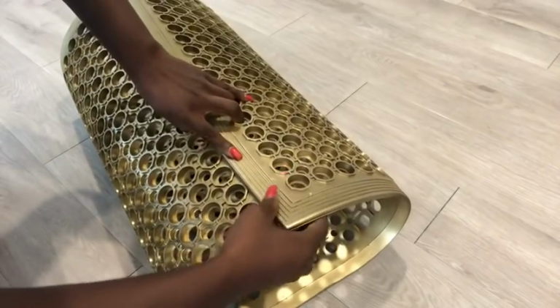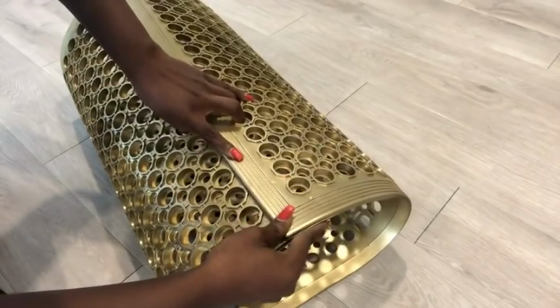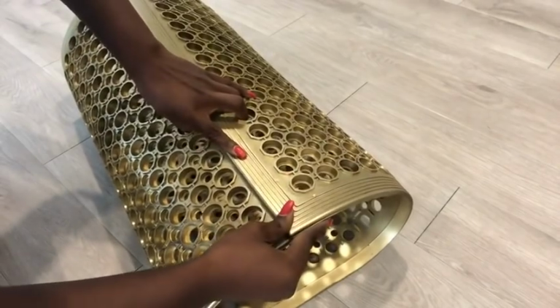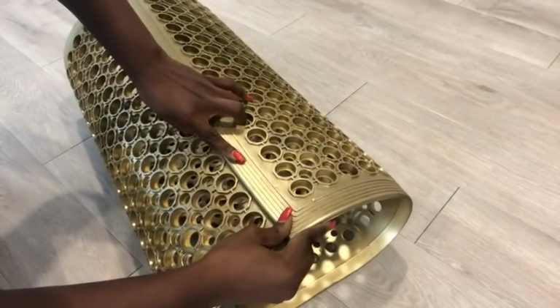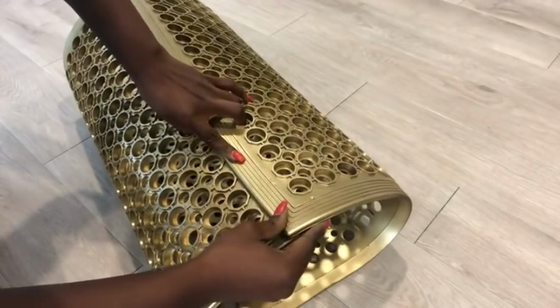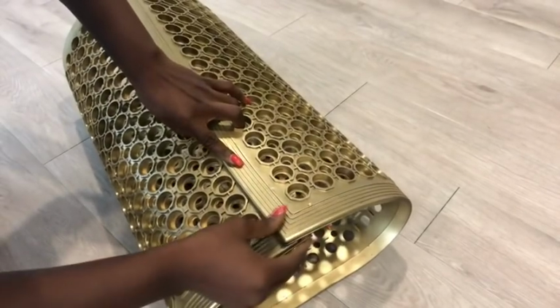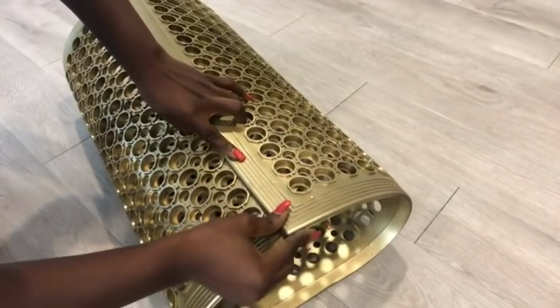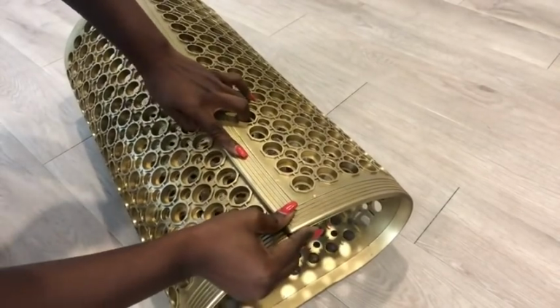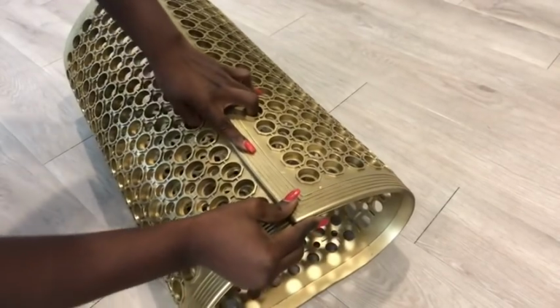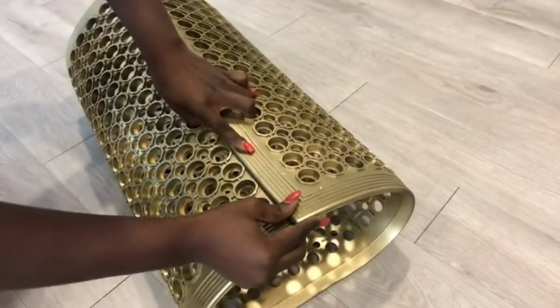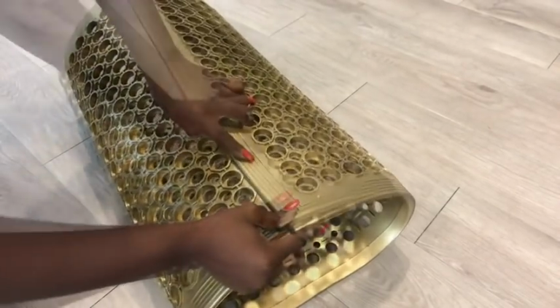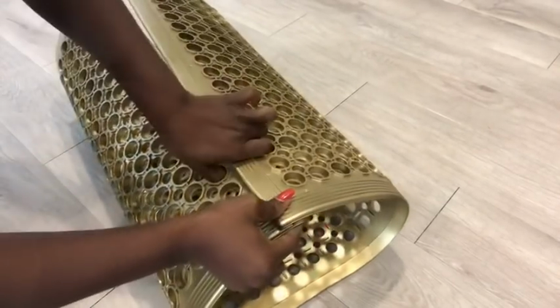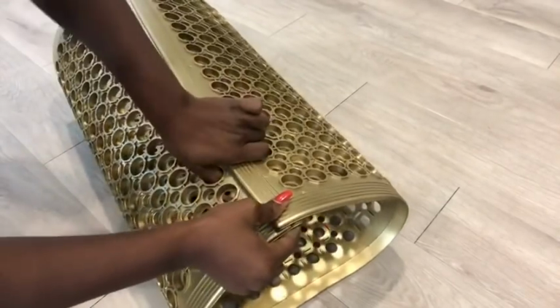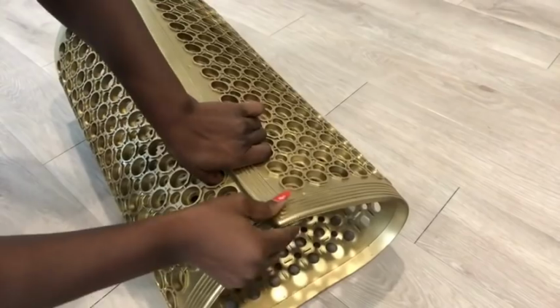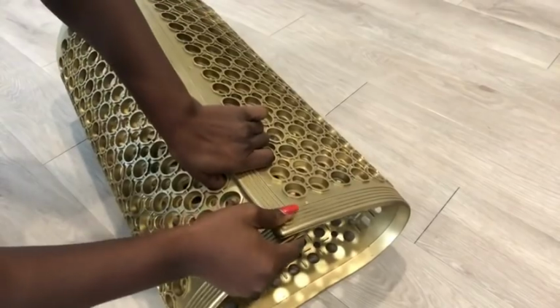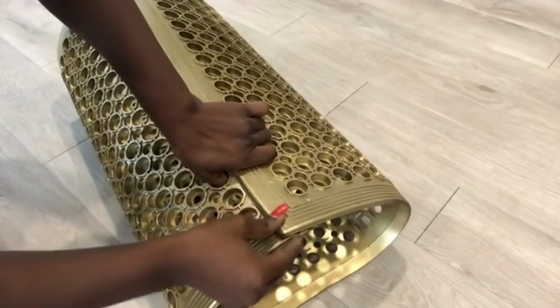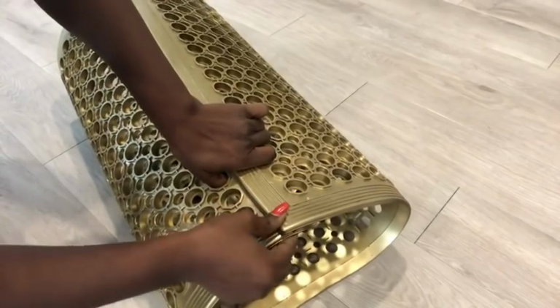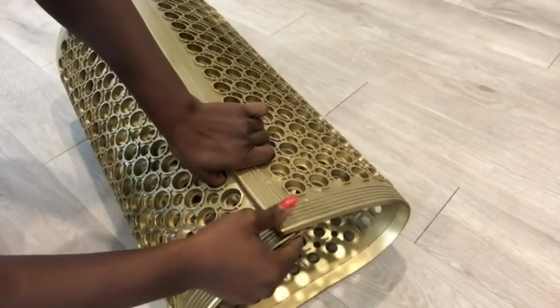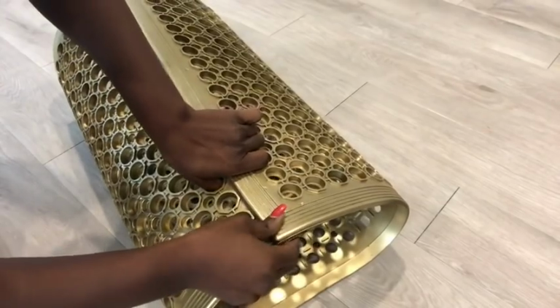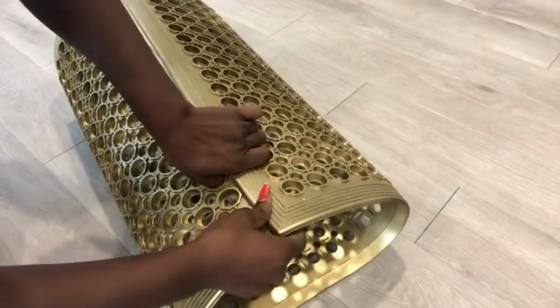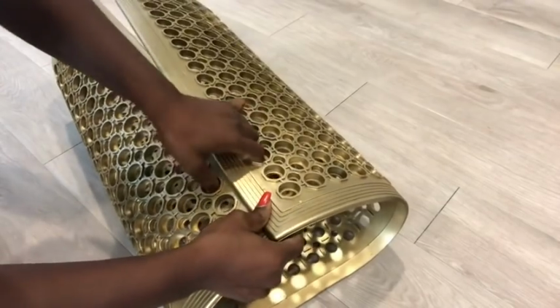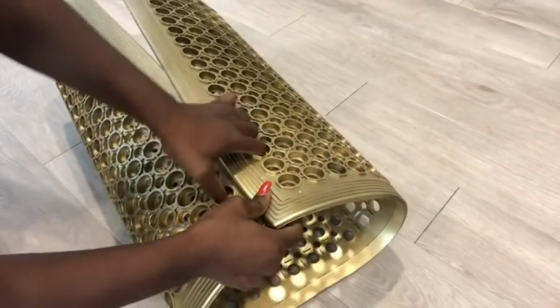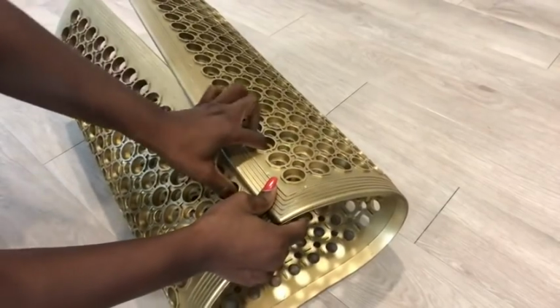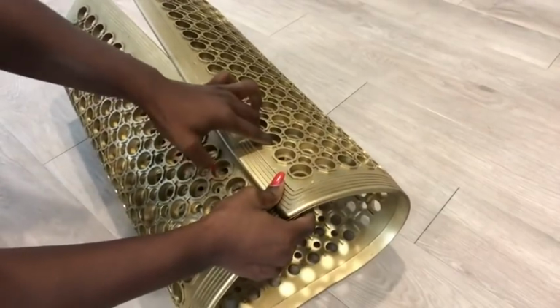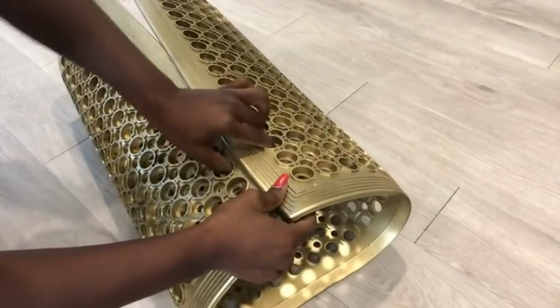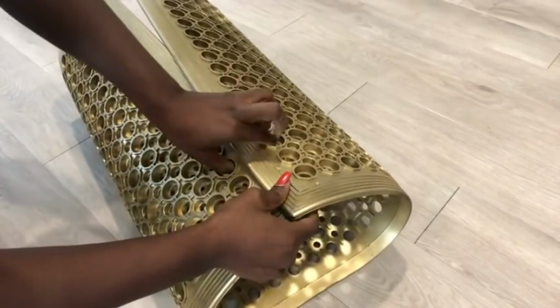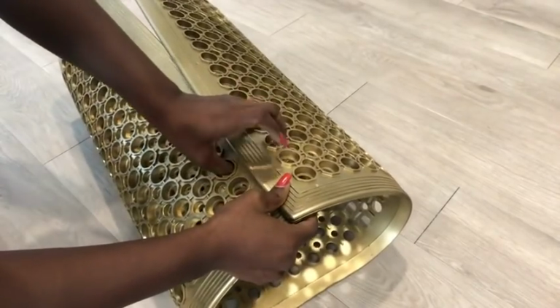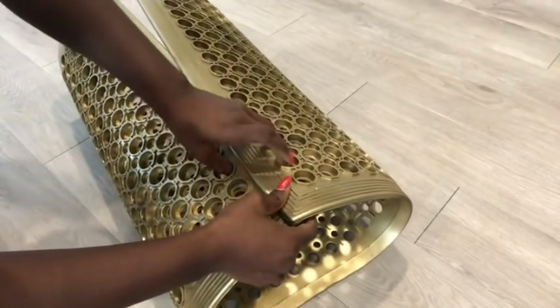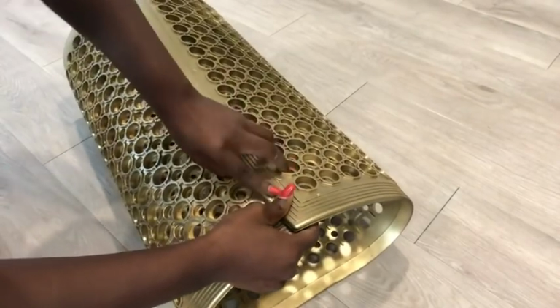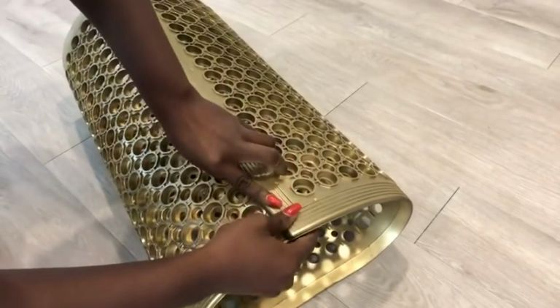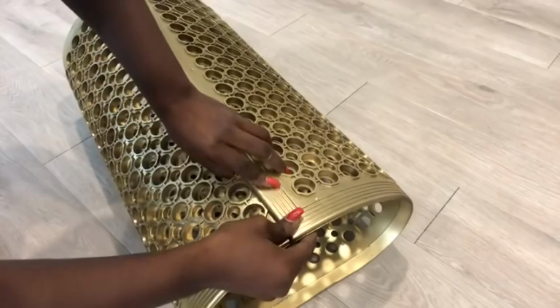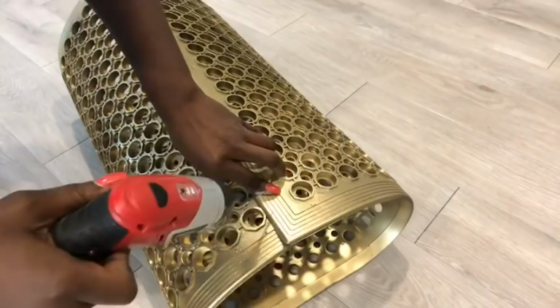It wasn't easy holding this down, so I decided to just use my fingers inside the holes to hold it to make it straight before I start pre-drilling the holes and then adding the screws.